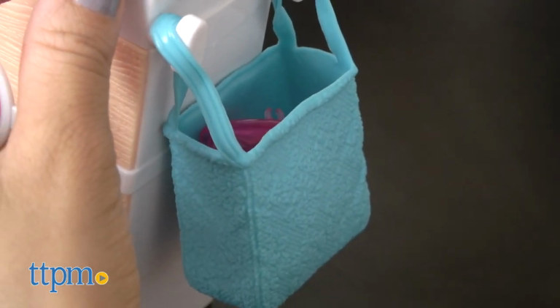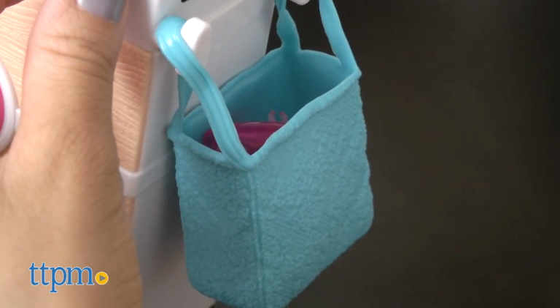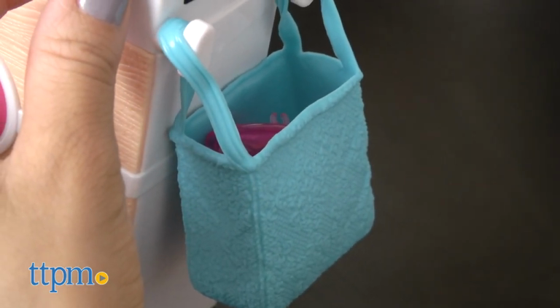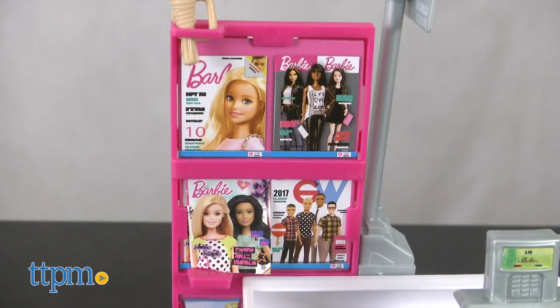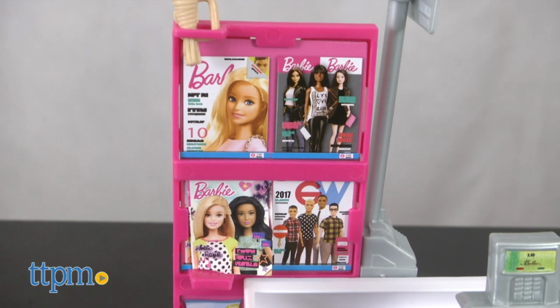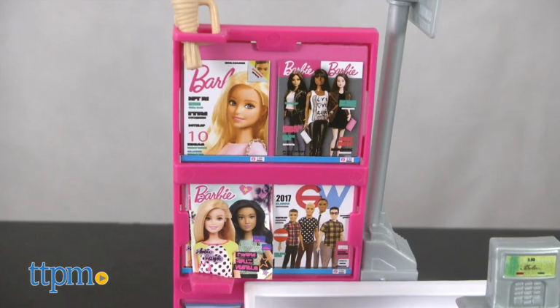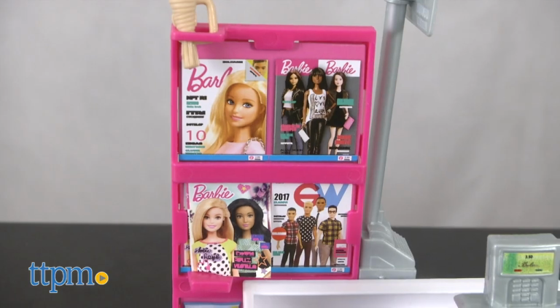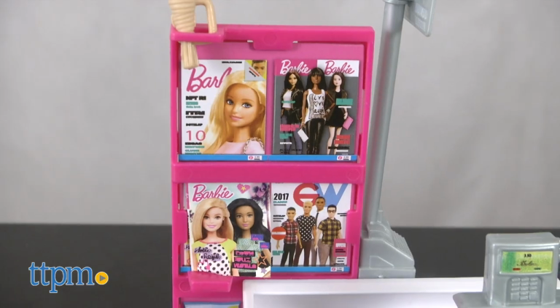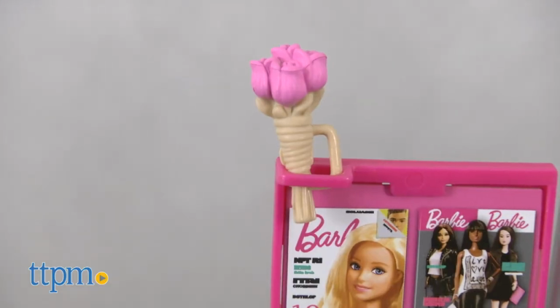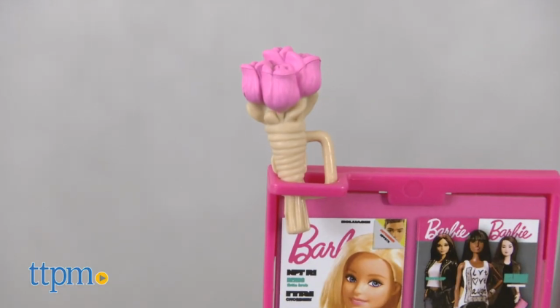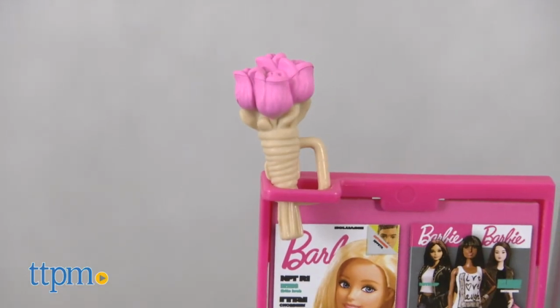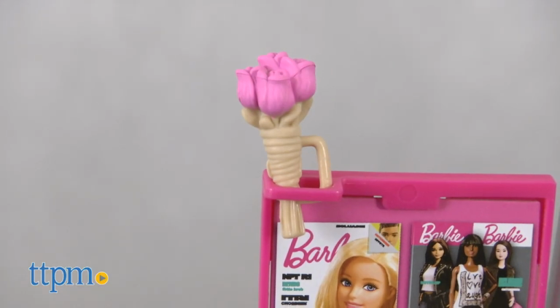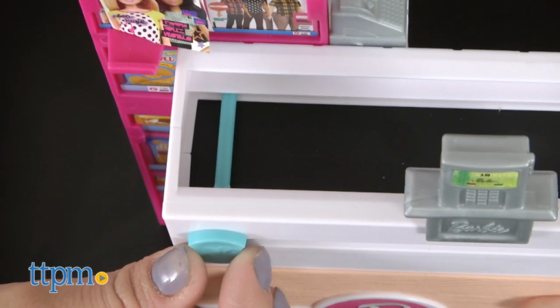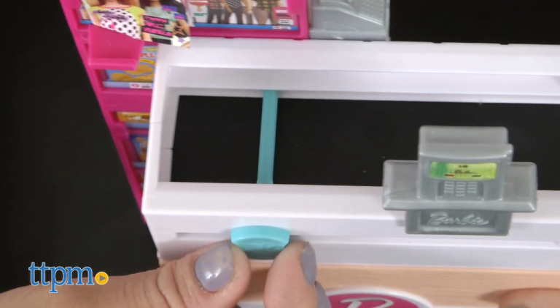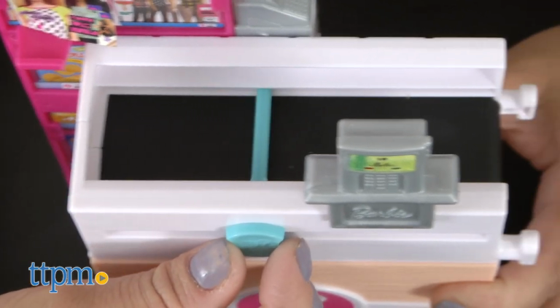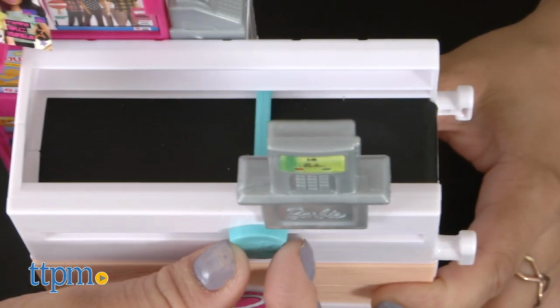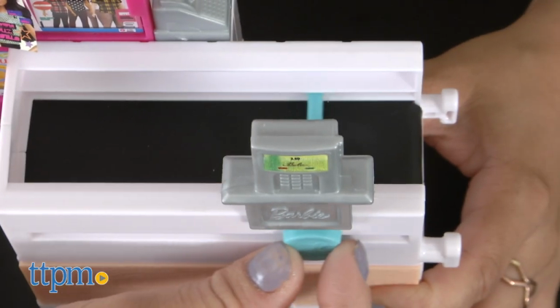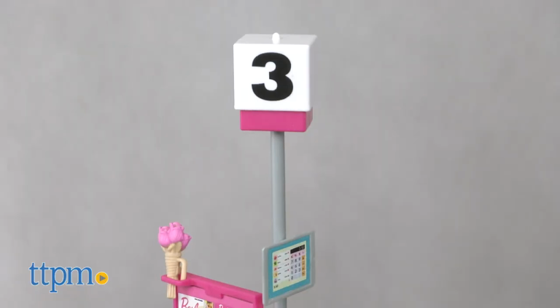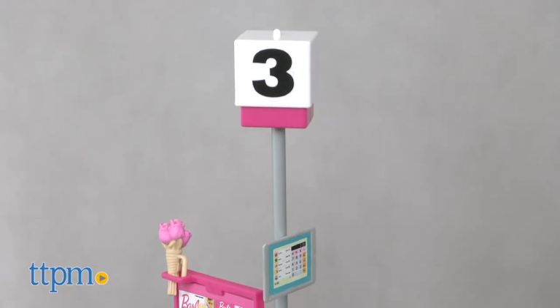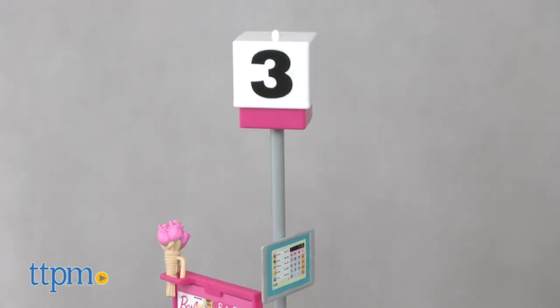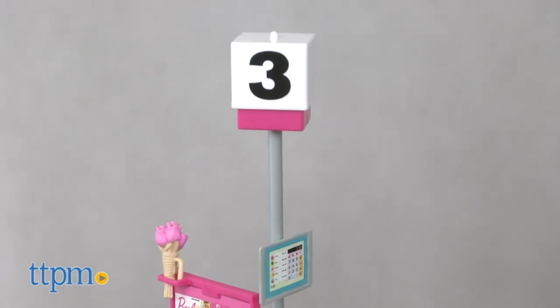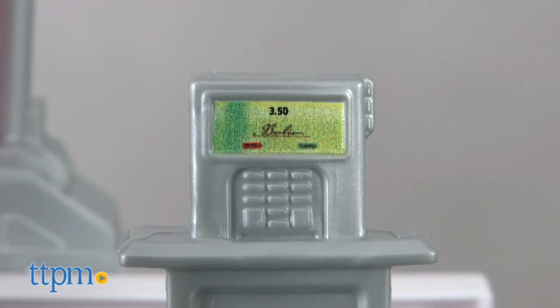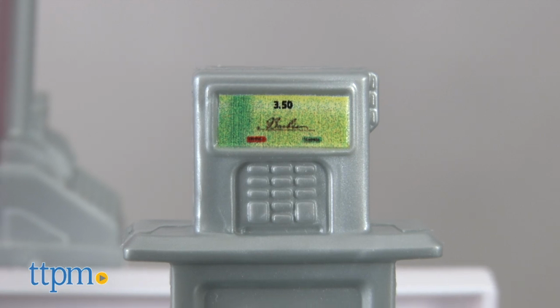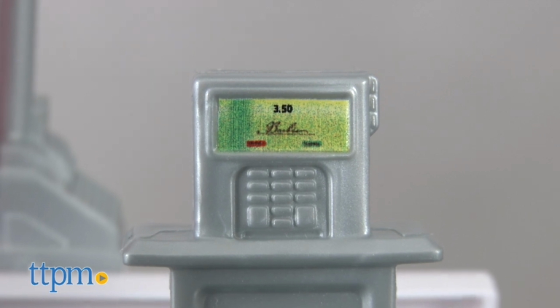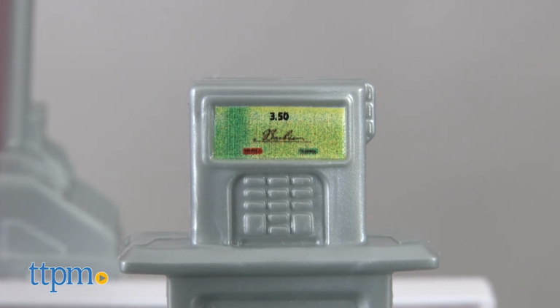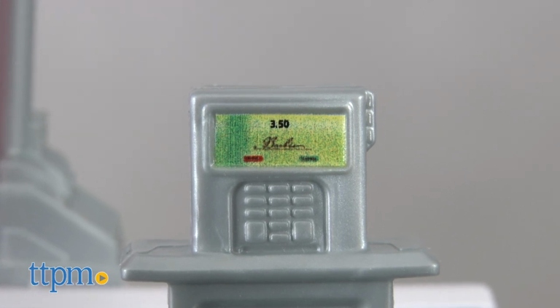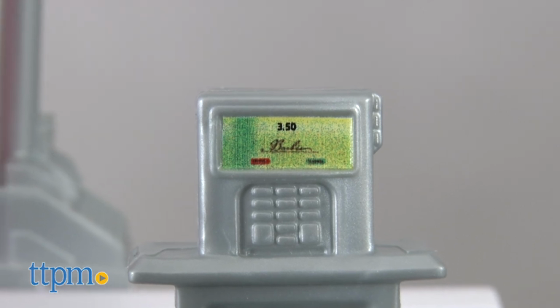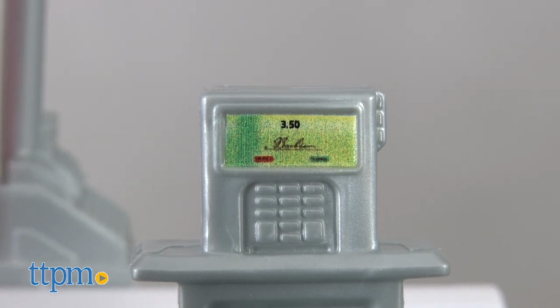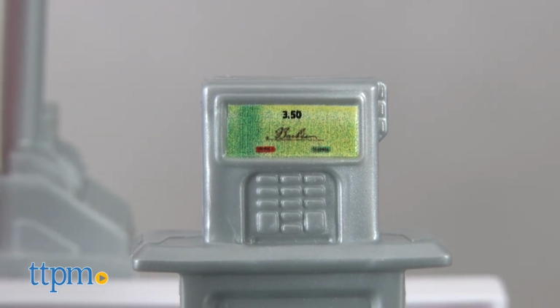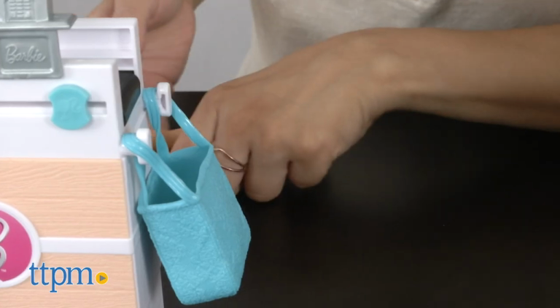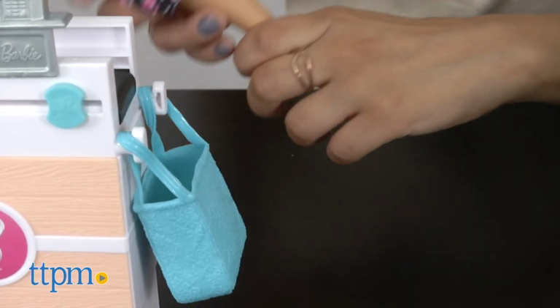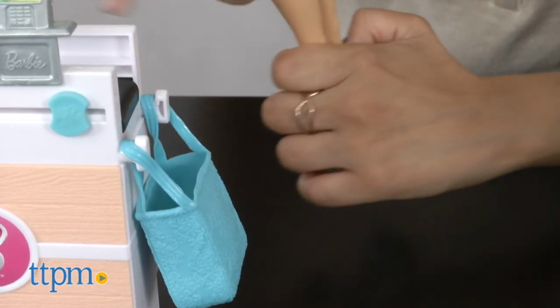While at checkout, Barbie can pick up a magazine or flowers. A register, aisle number, and credit card machine are also included for imaginative play.